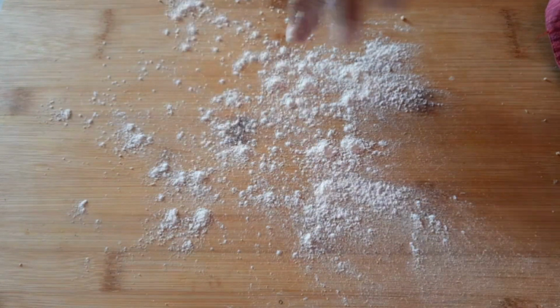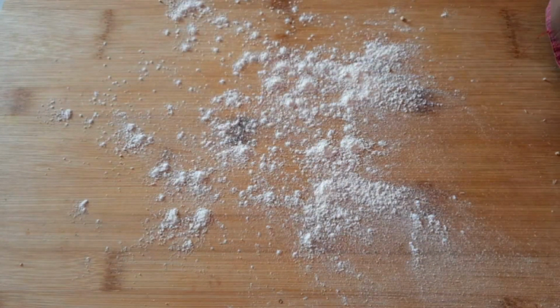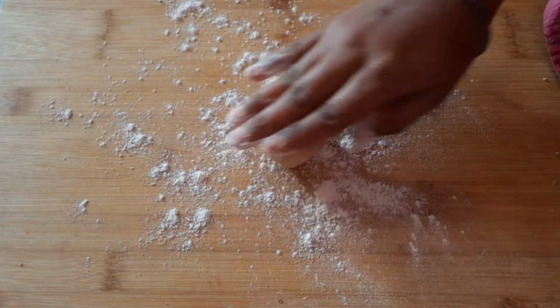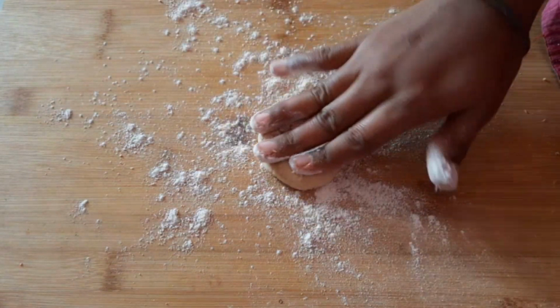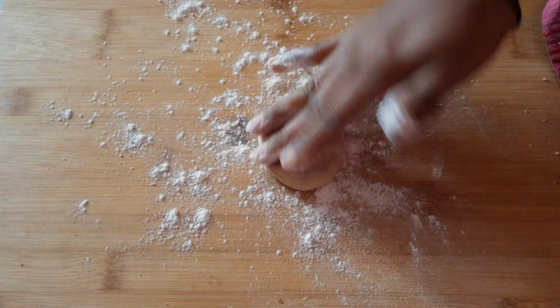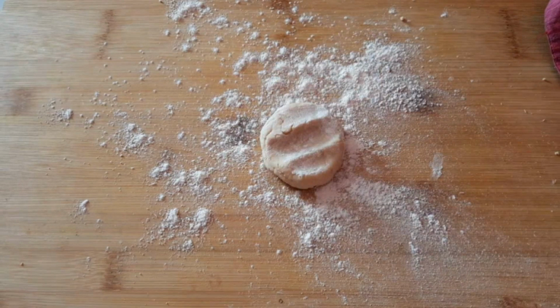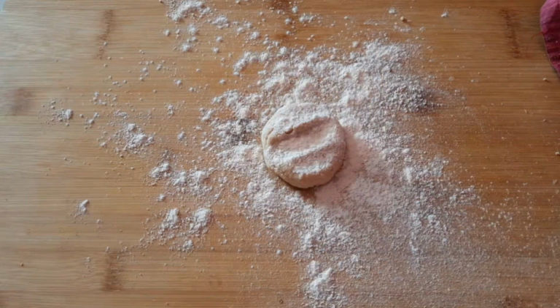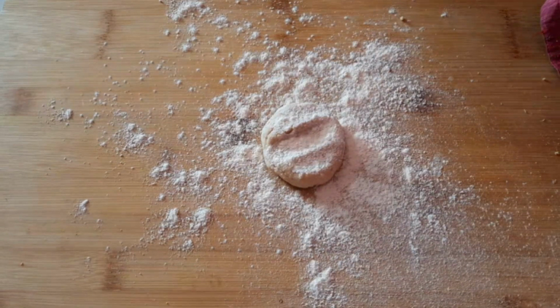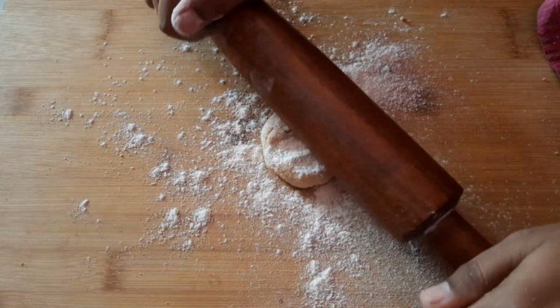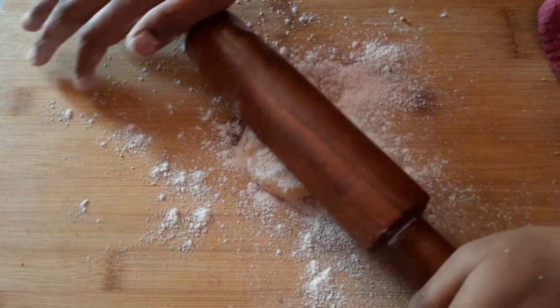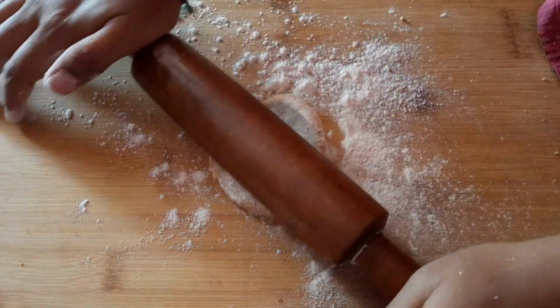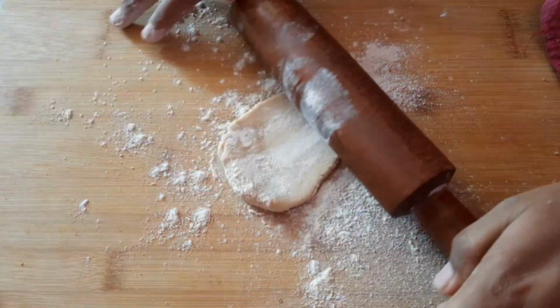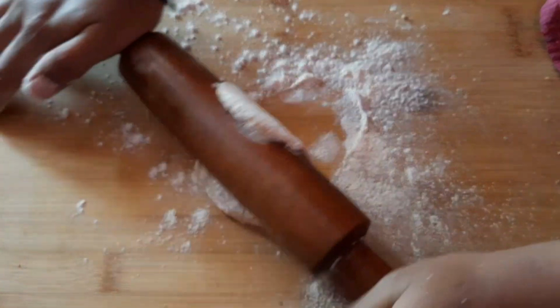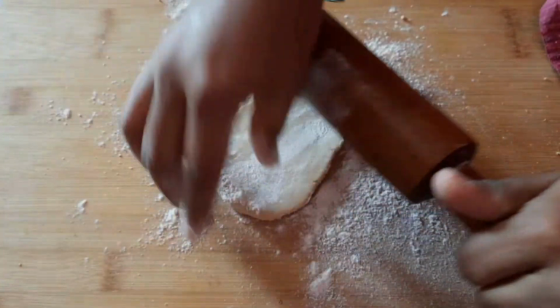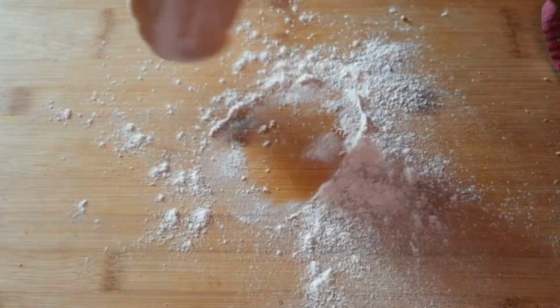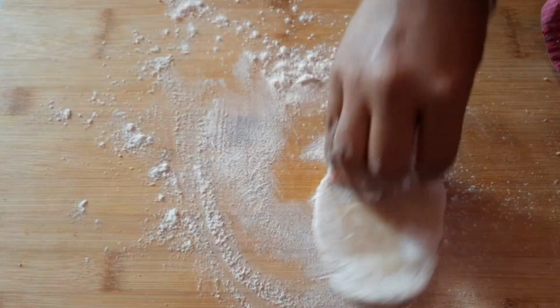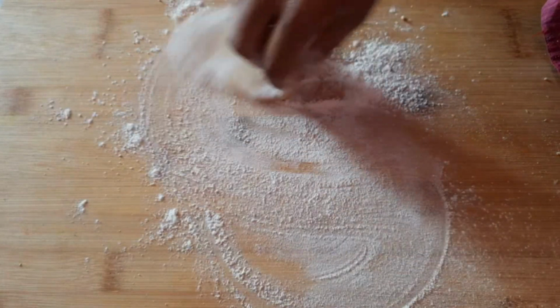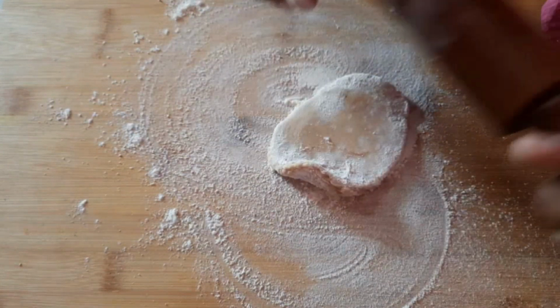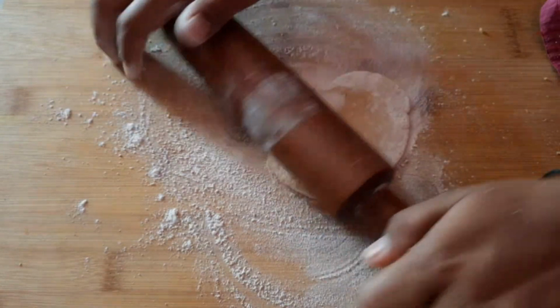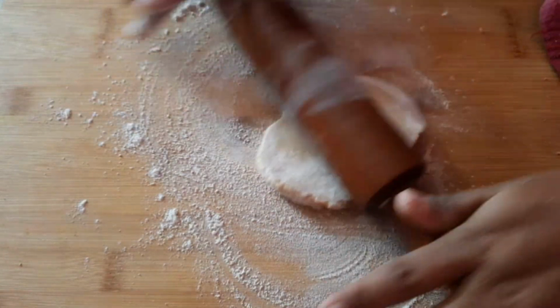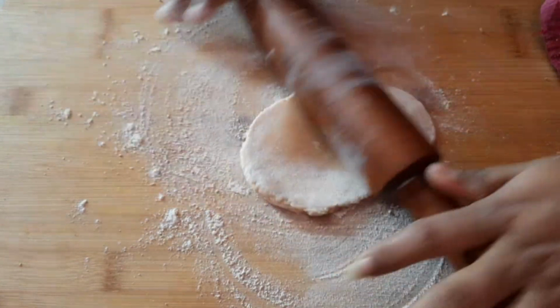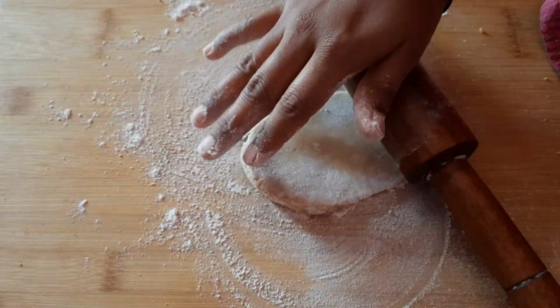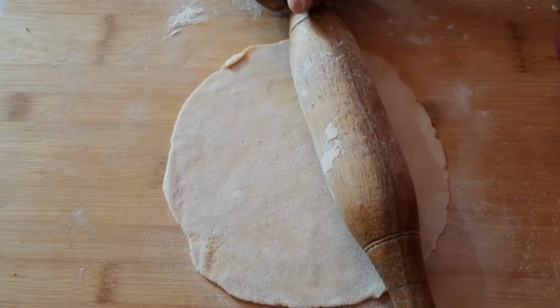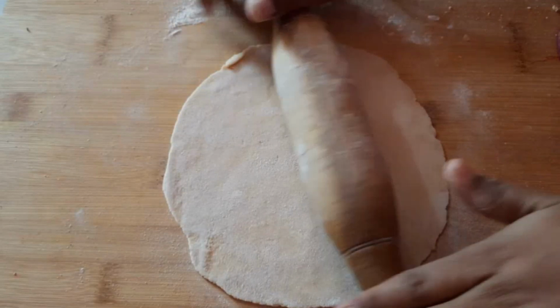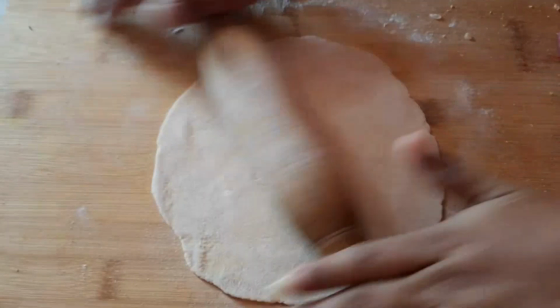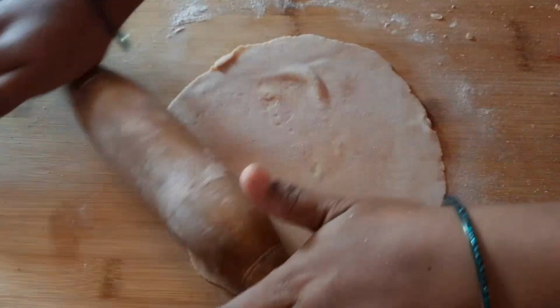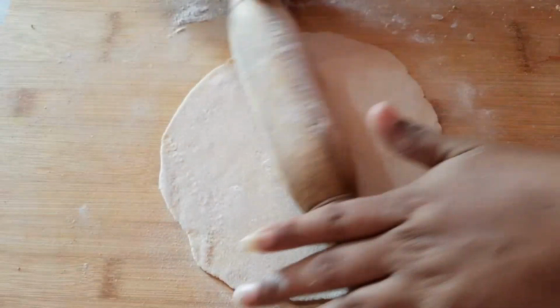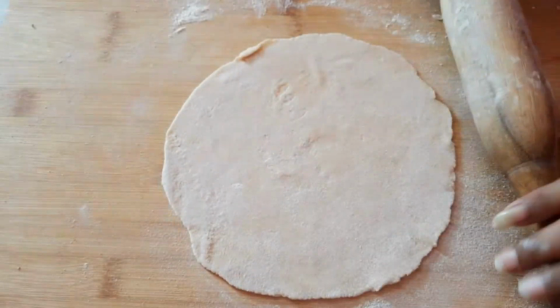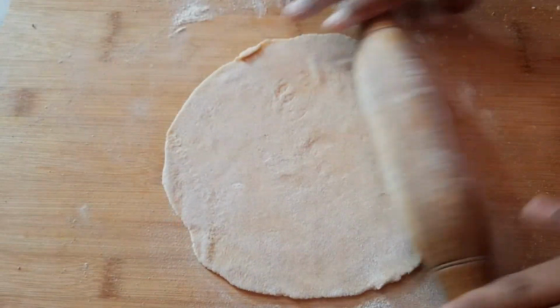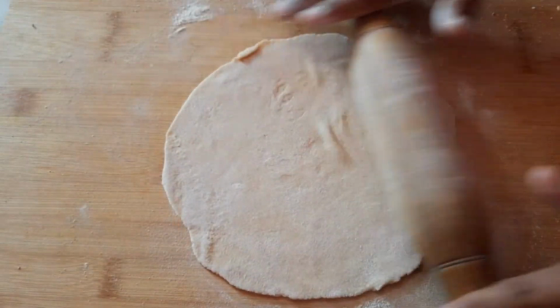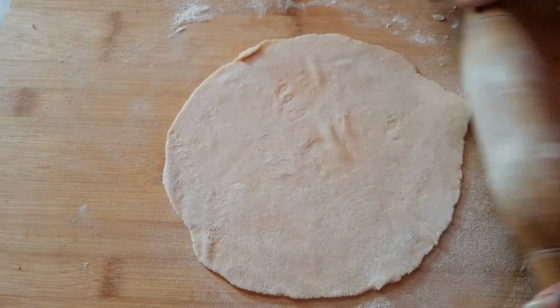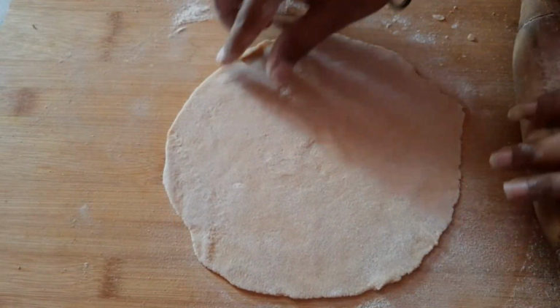Let's put it in a small size and shape. It's crispy. Let's put it in a small shape.